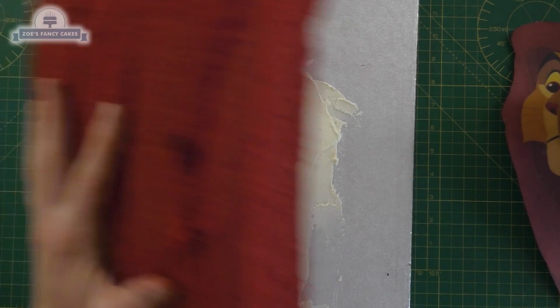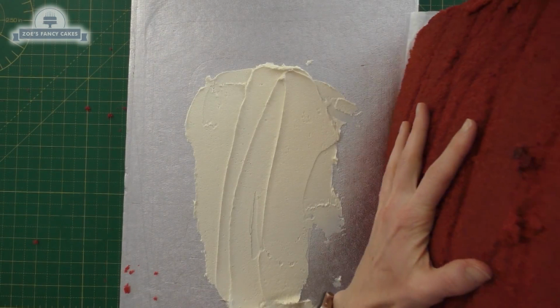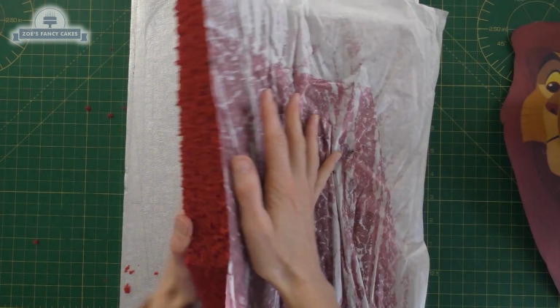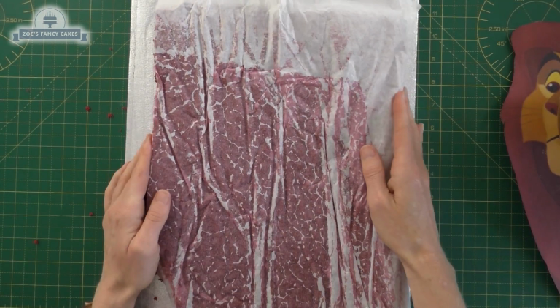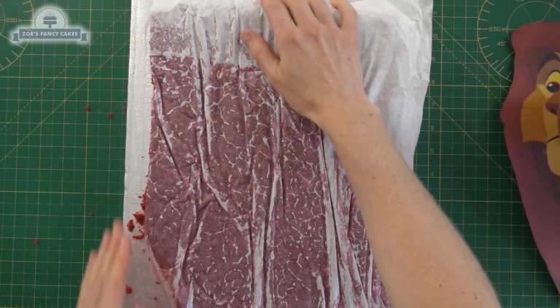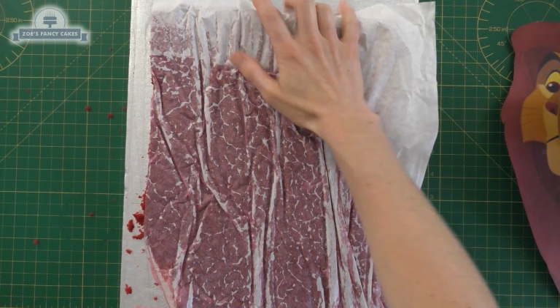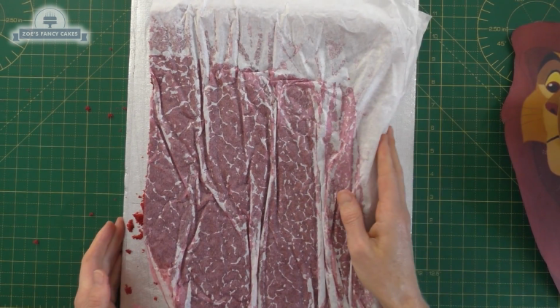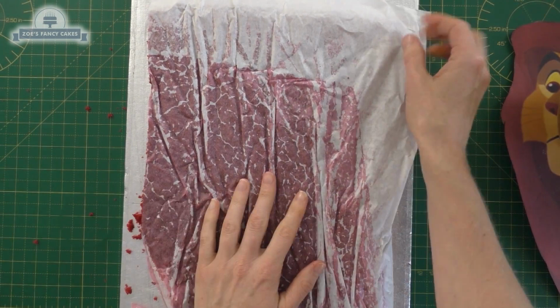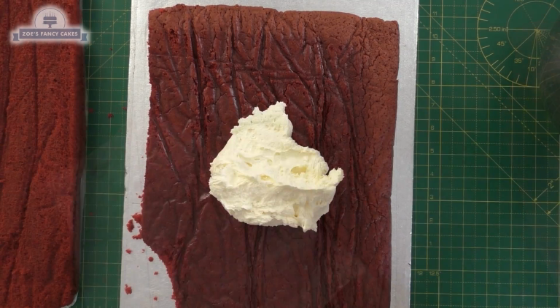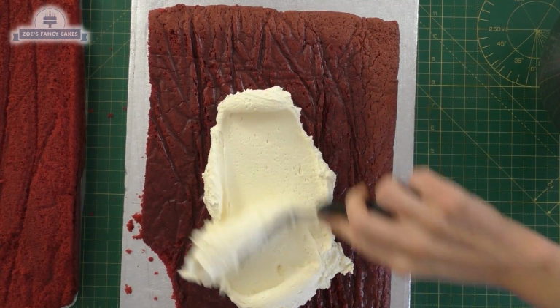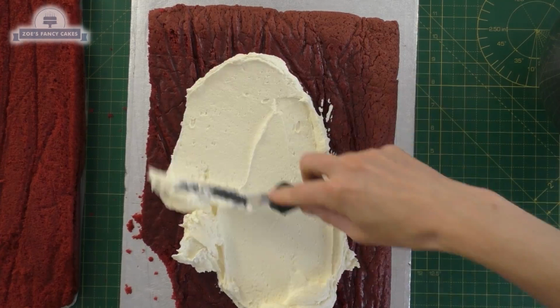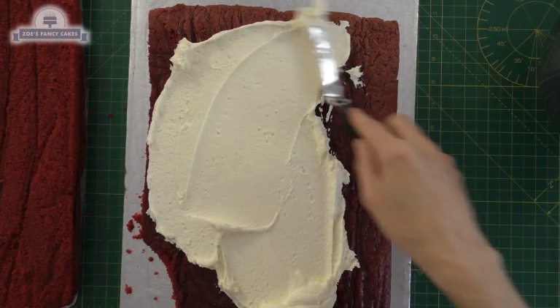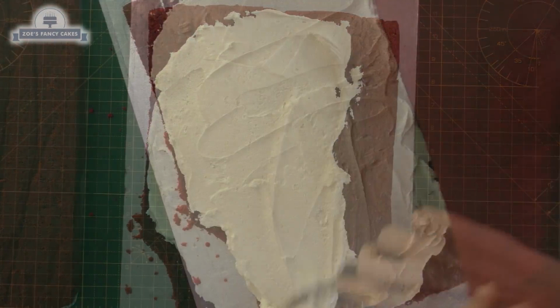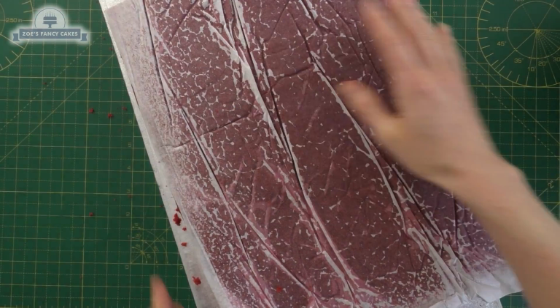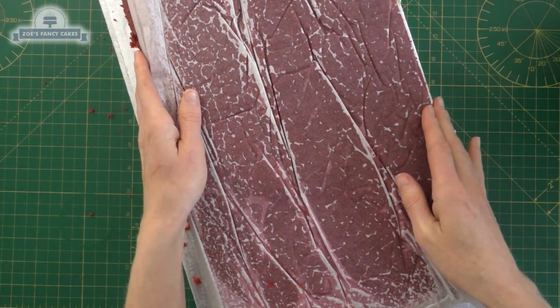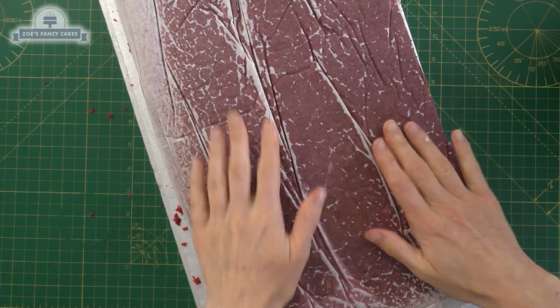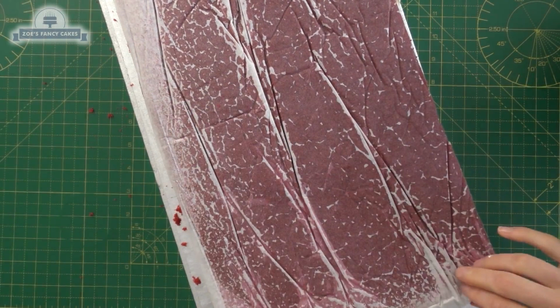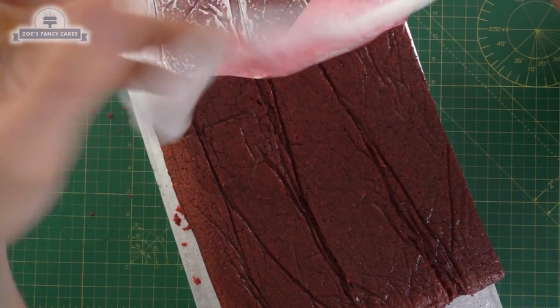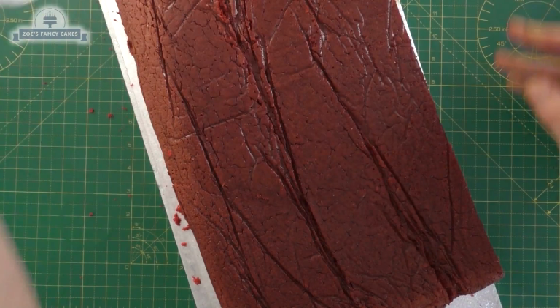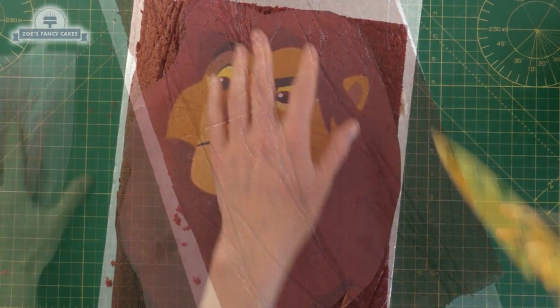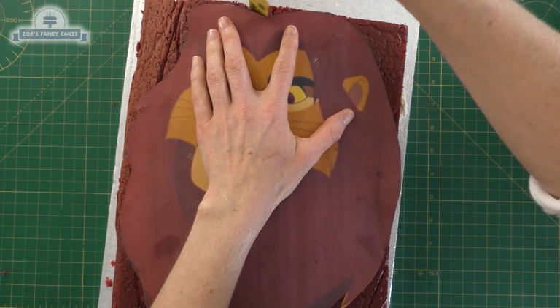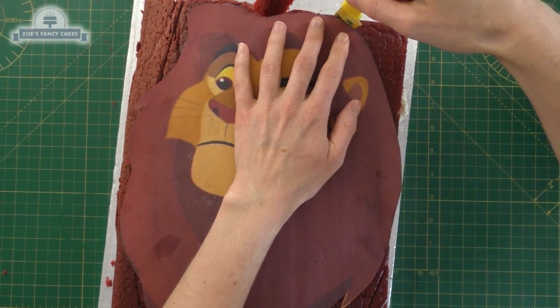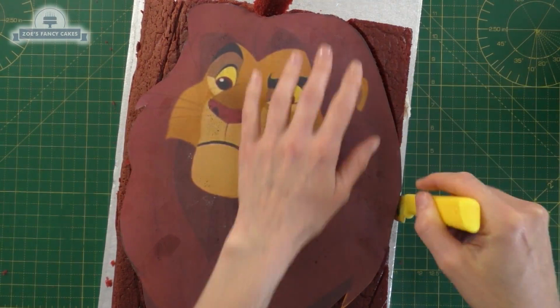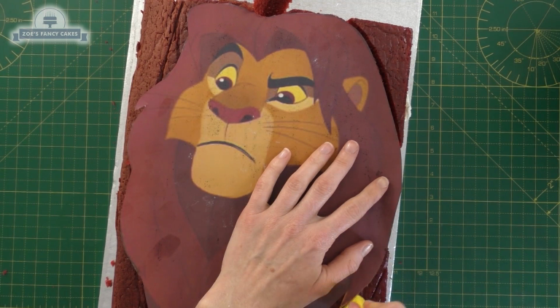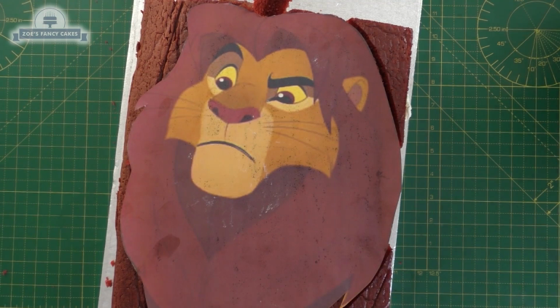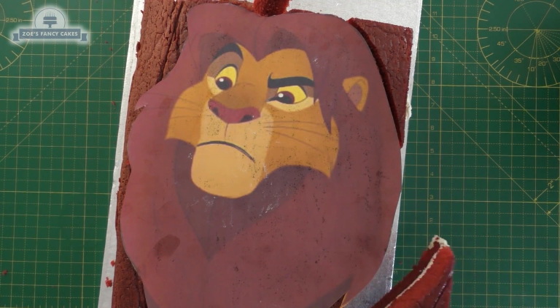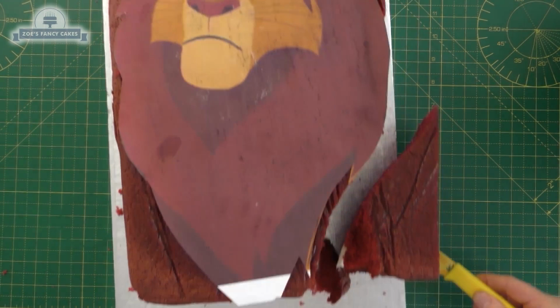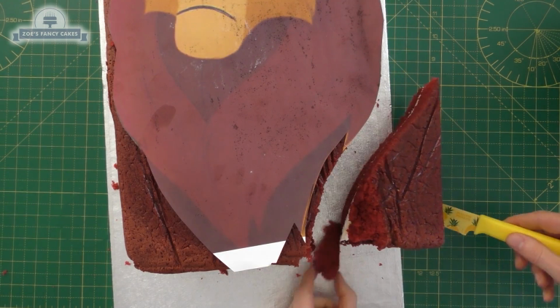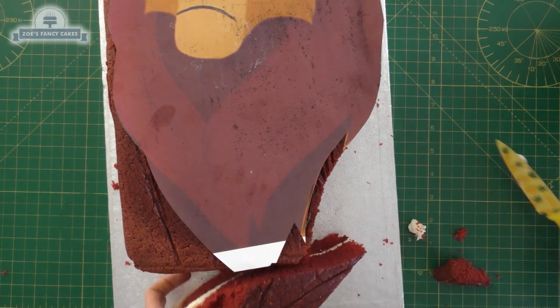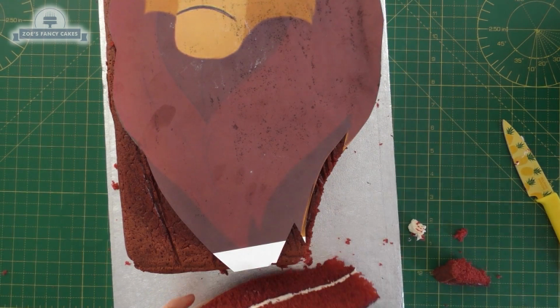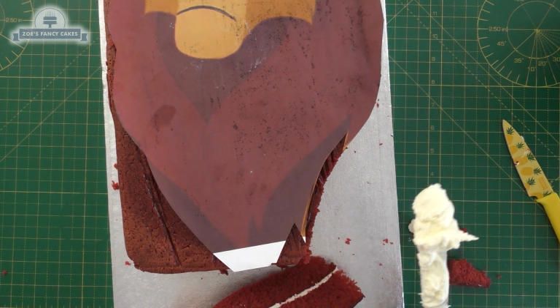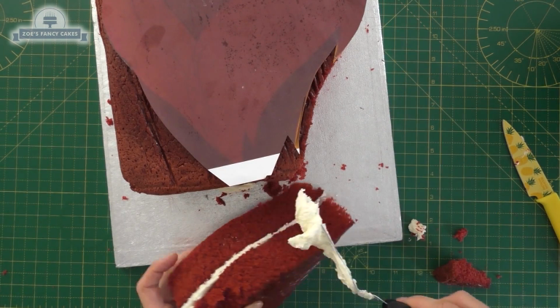I've got some cake sheets here, just making sure they're about the size of my picture. It's a little bit short on the bottom, so I'm filling it with buttercream in the middle. I'm going to use my template to cut around for the basic shape.